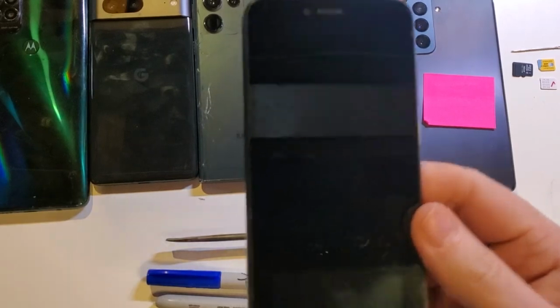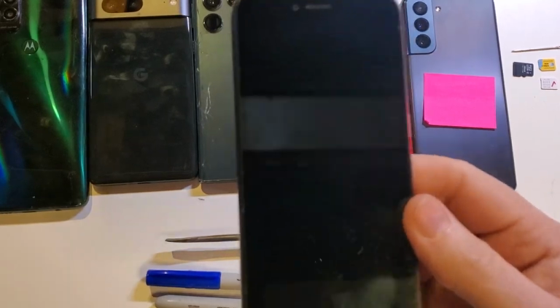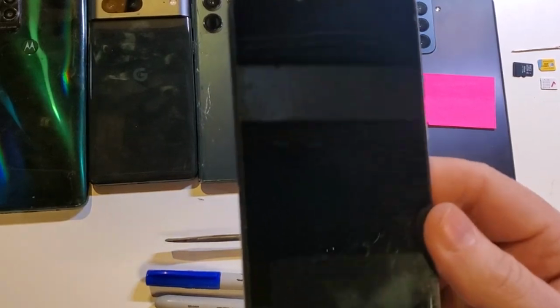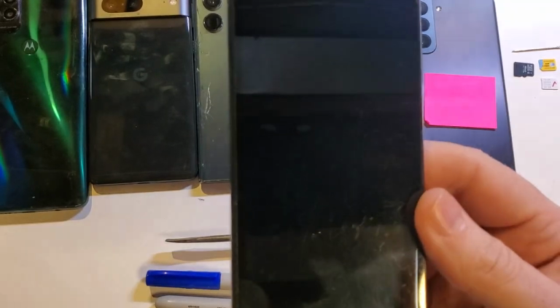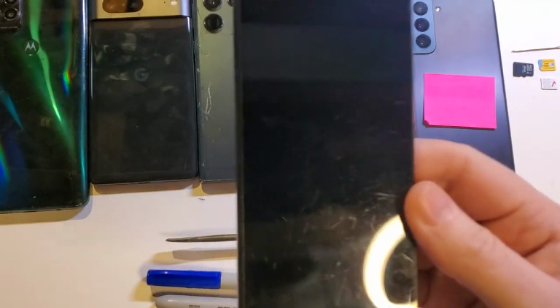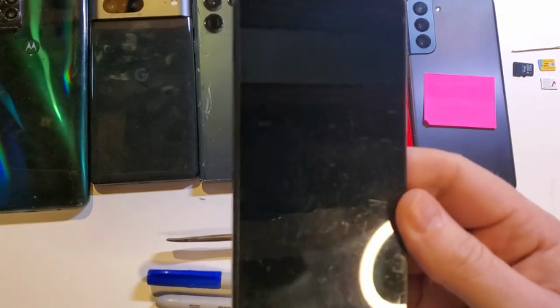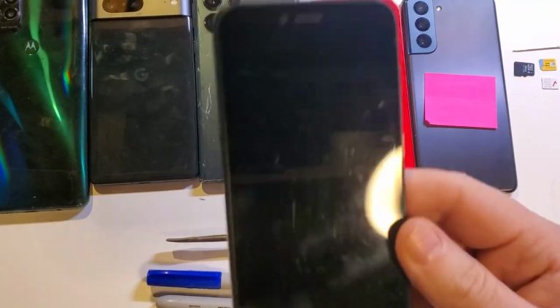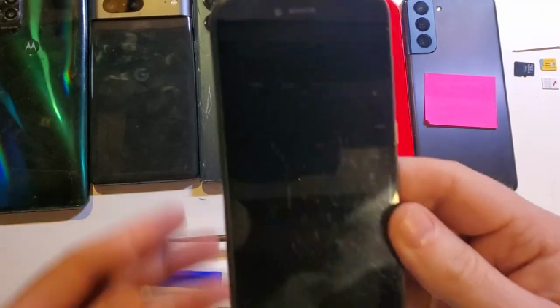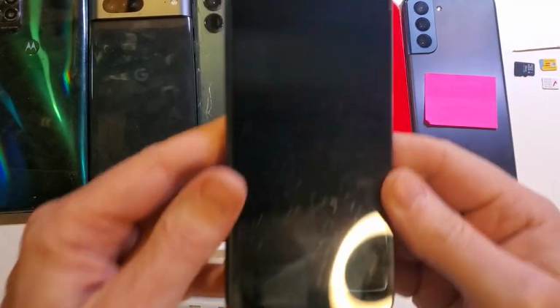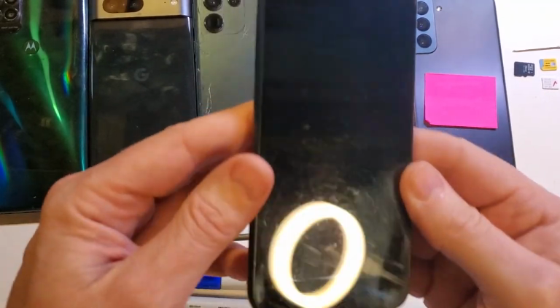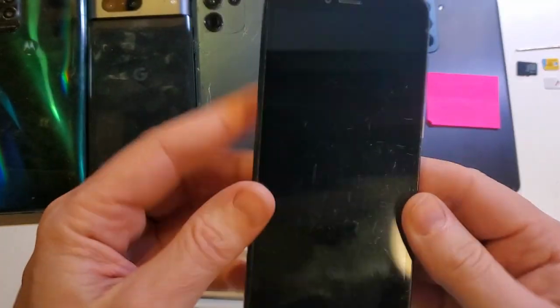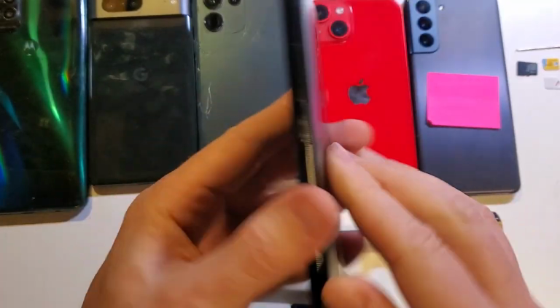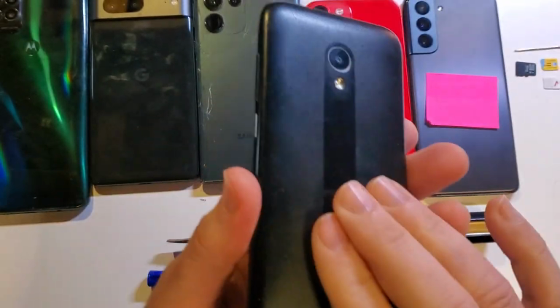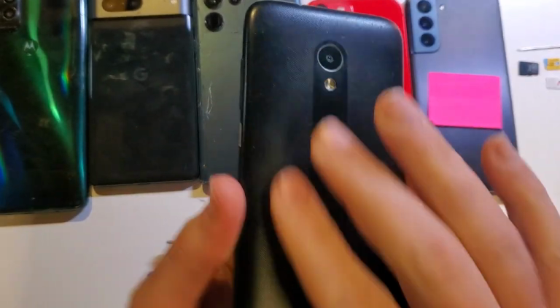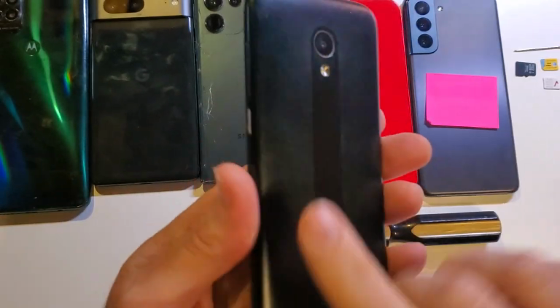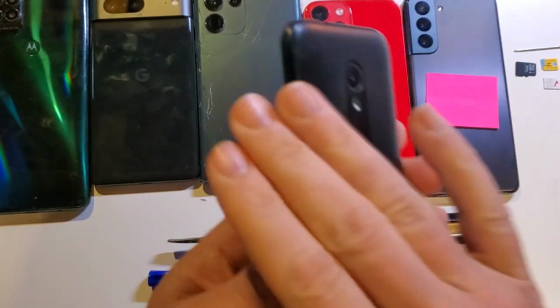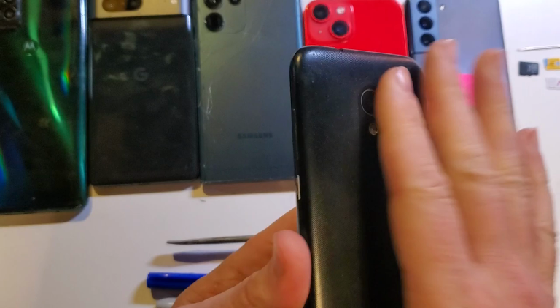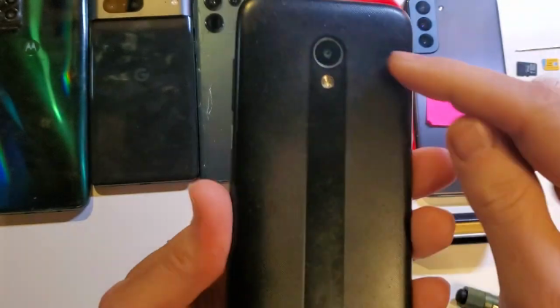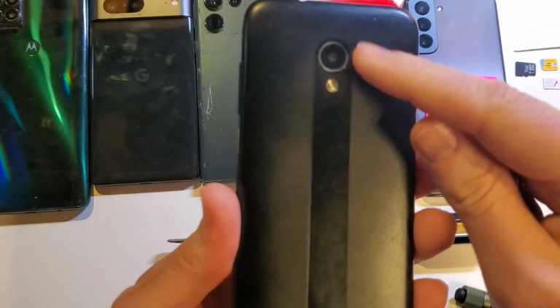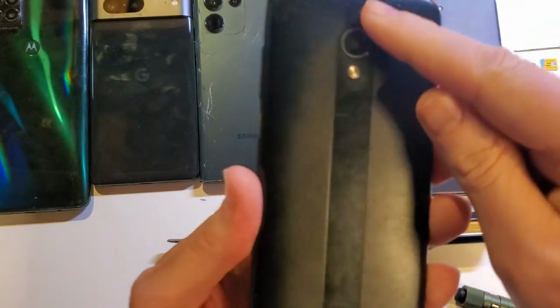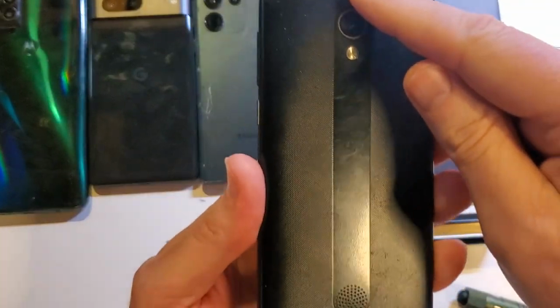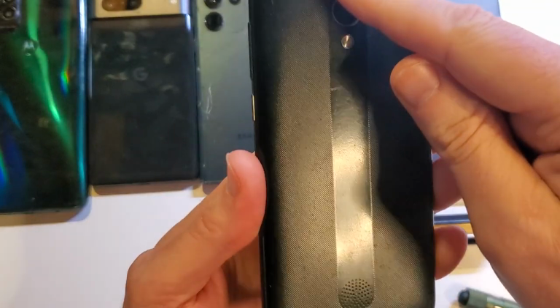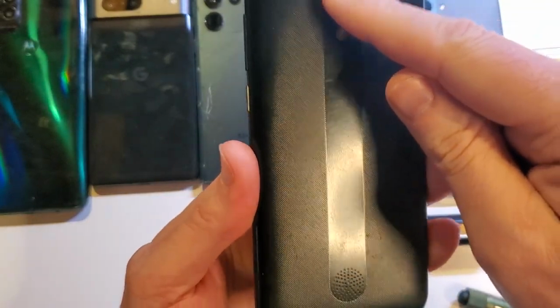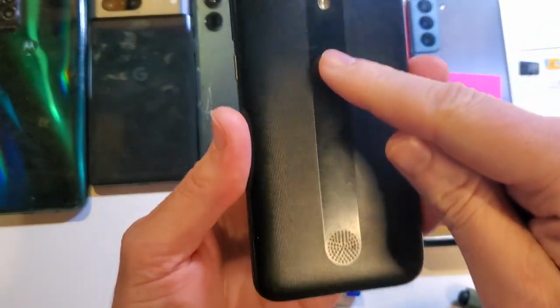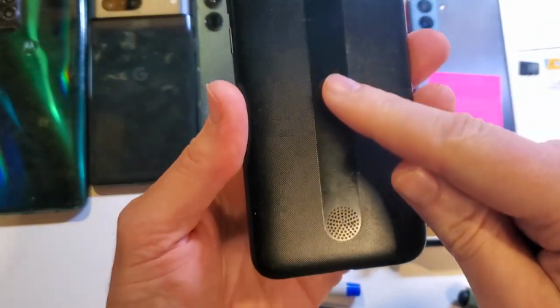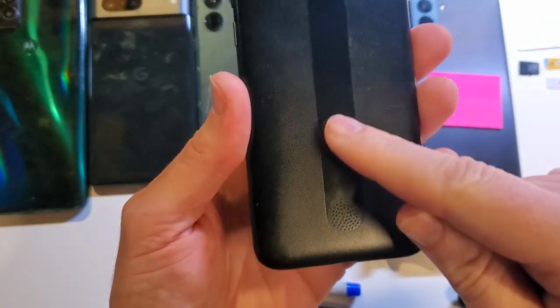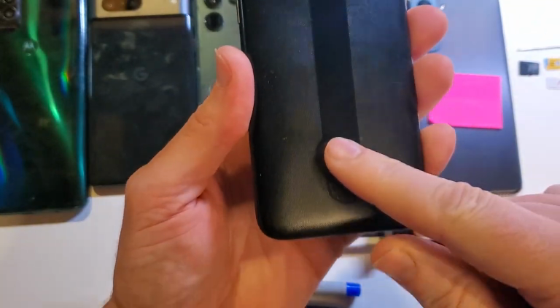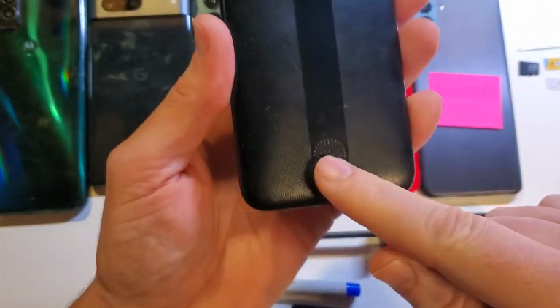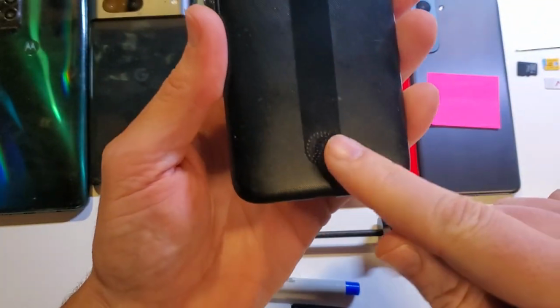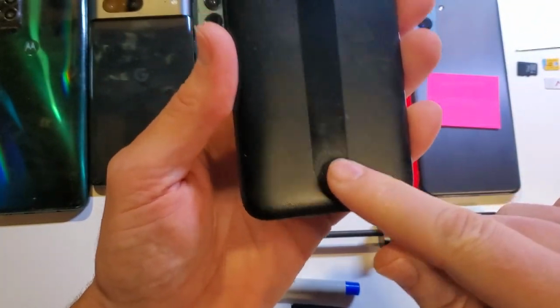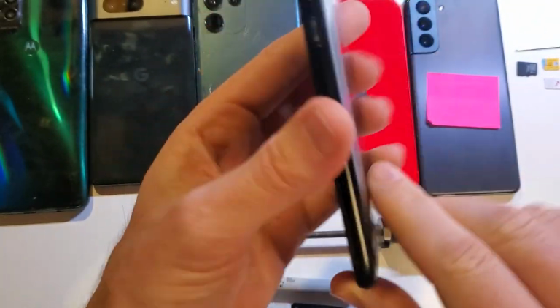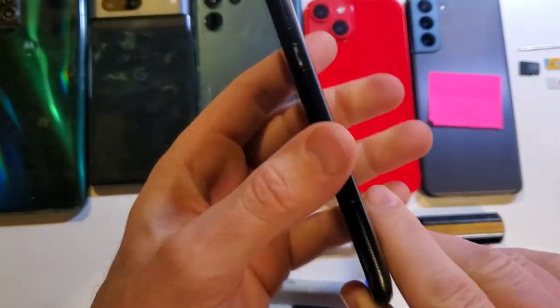This is the CoolPad Legacy SR. It looks like this — a medium-sized phone with a curved back and the telltale CoolPad design with the speaker at the bottom.